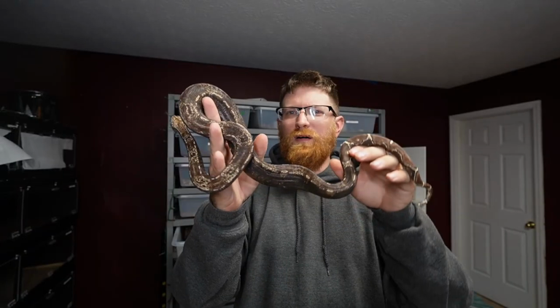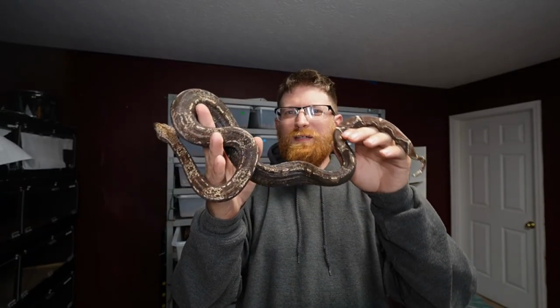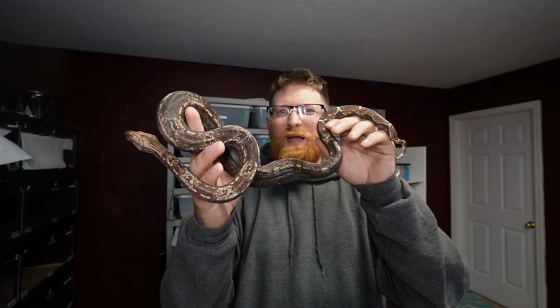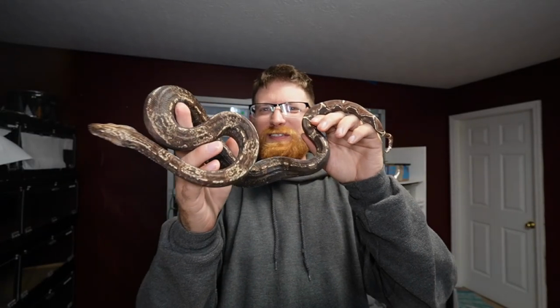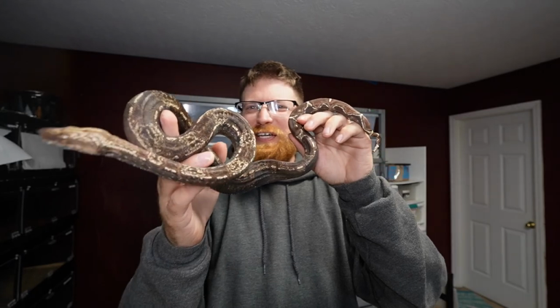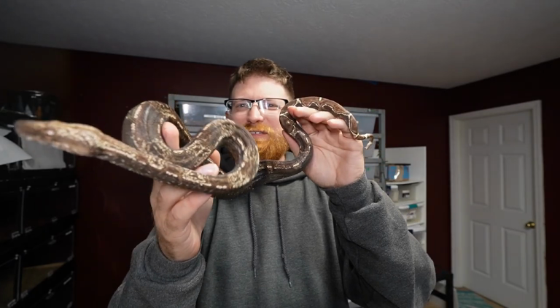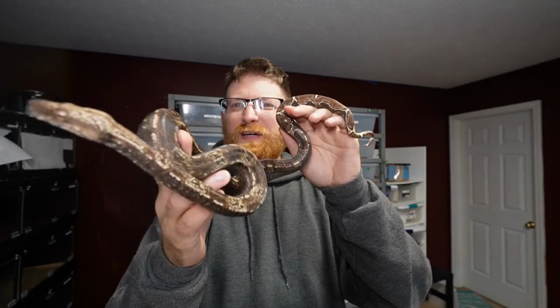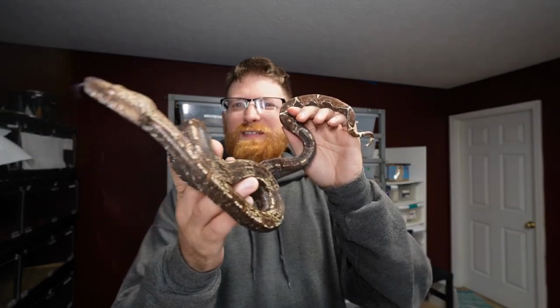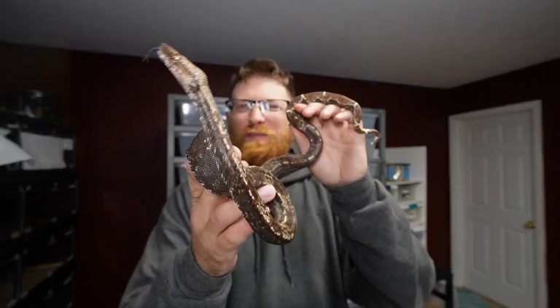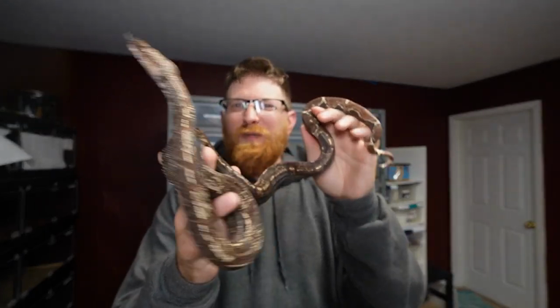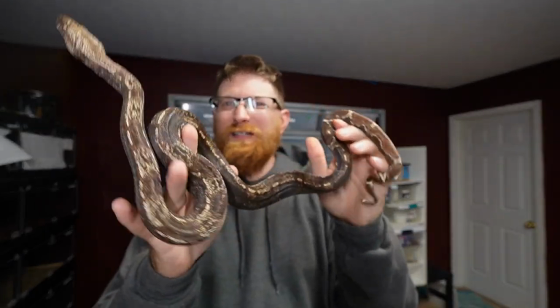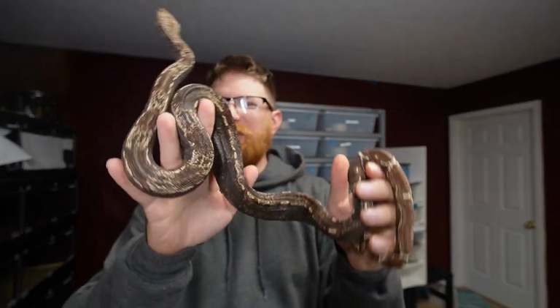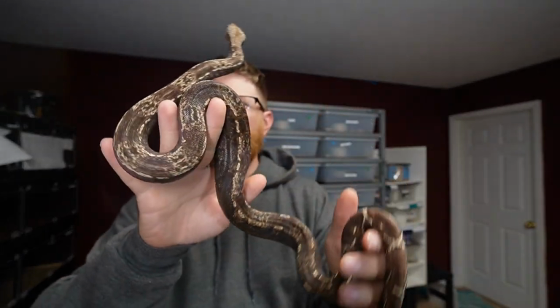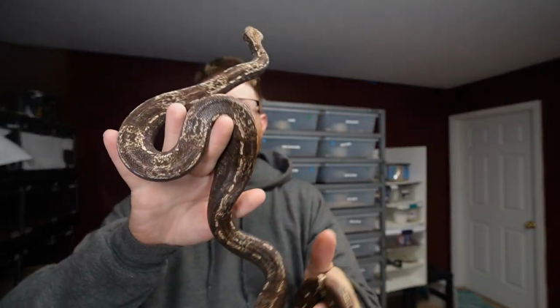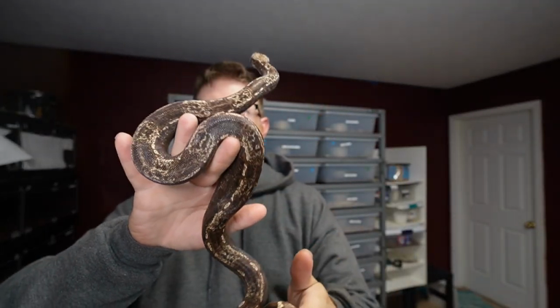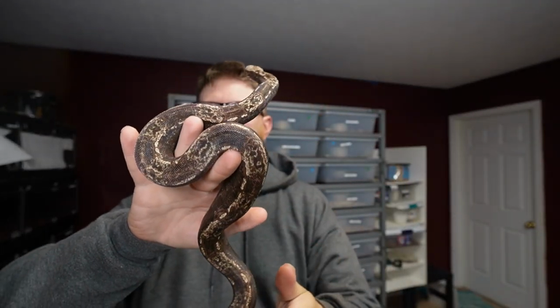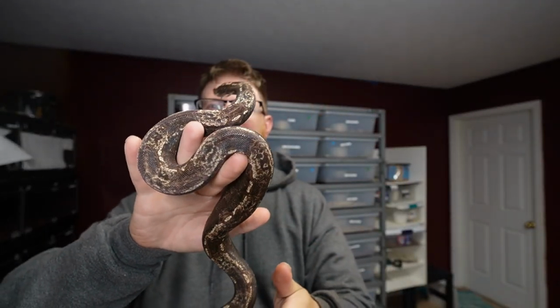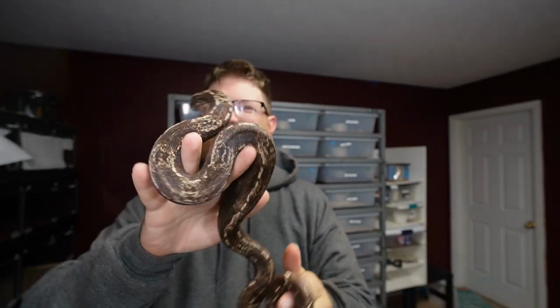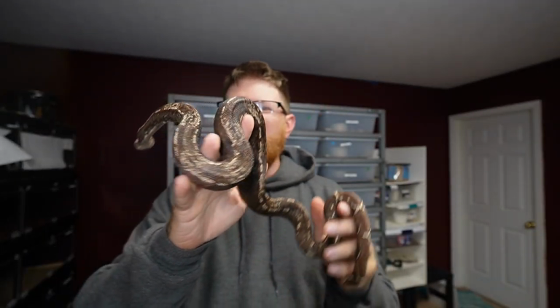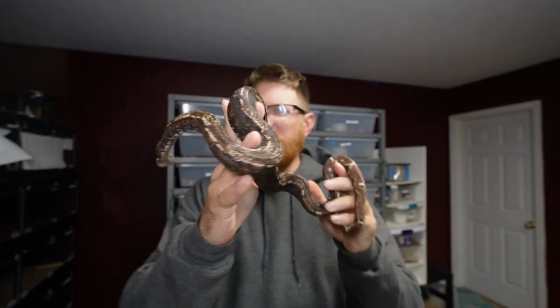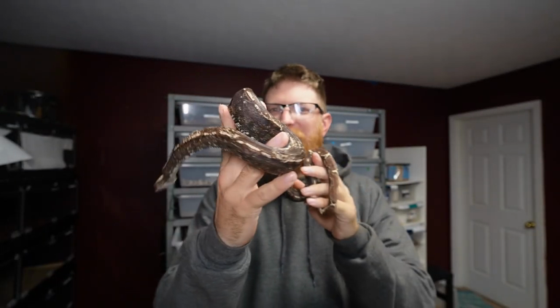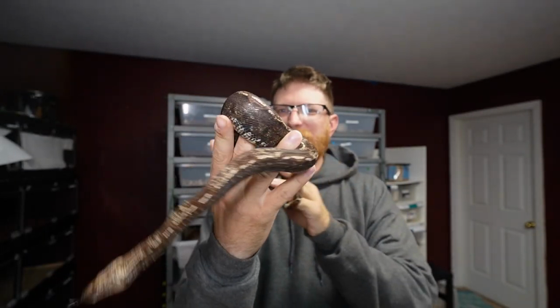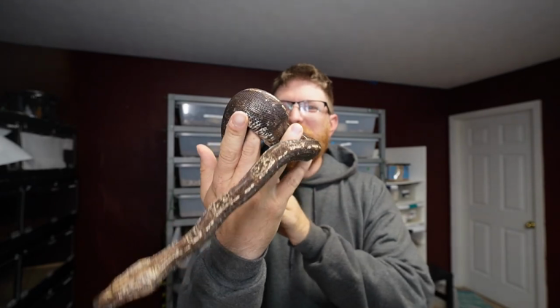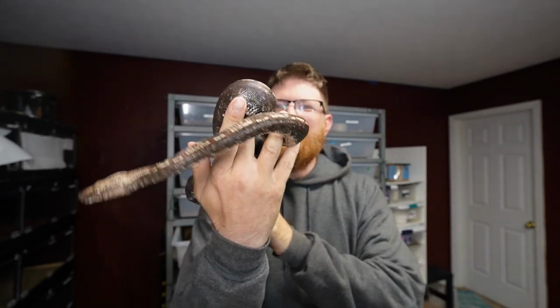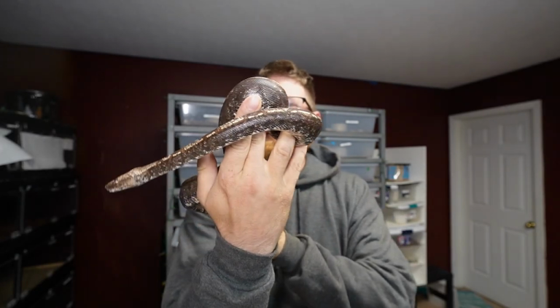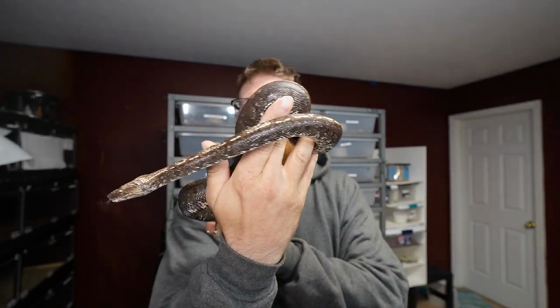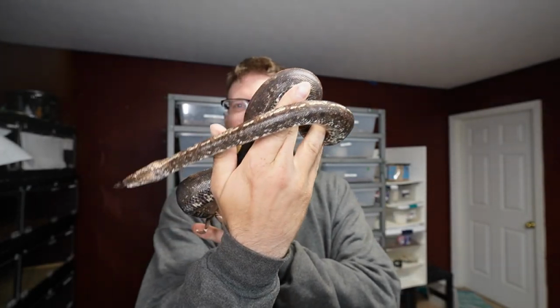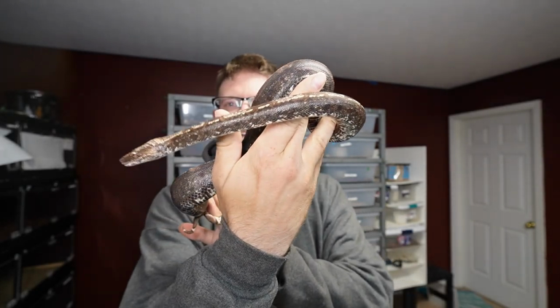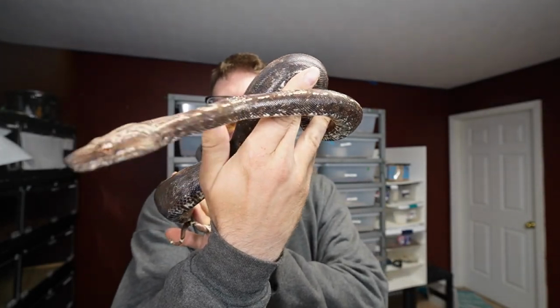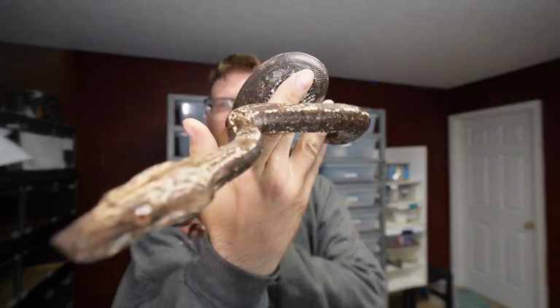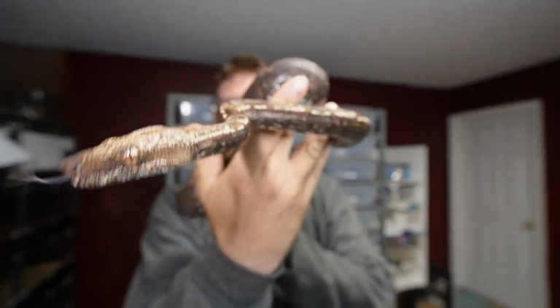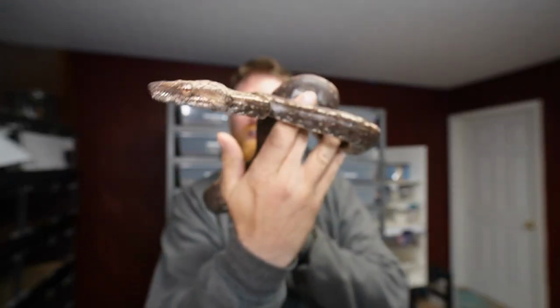Welcome back to the channel everybody. We got a few updates on some of the snakes — I want to show you guys some of these beauties that have come out of sheds.